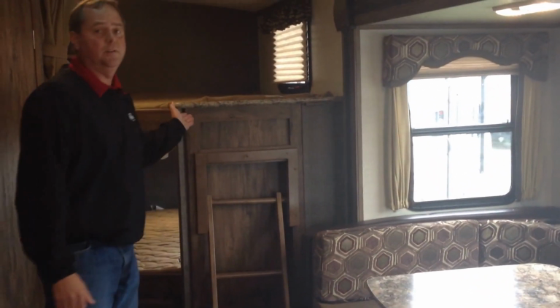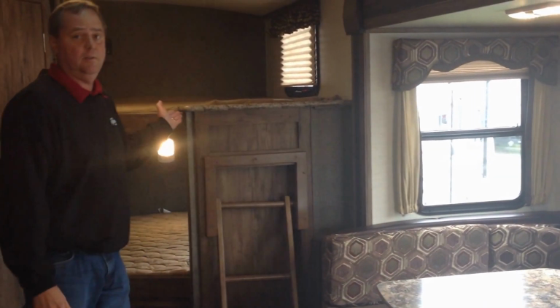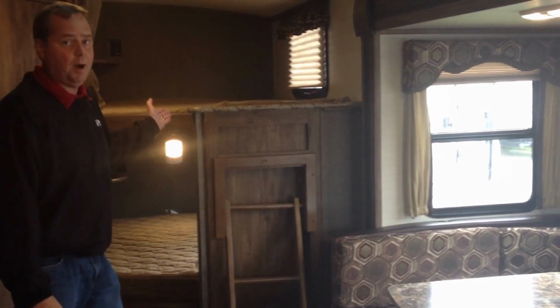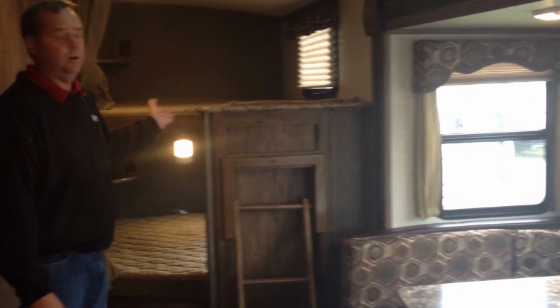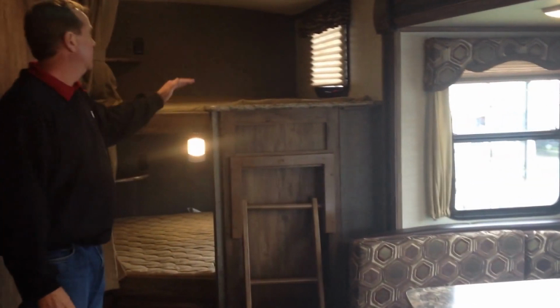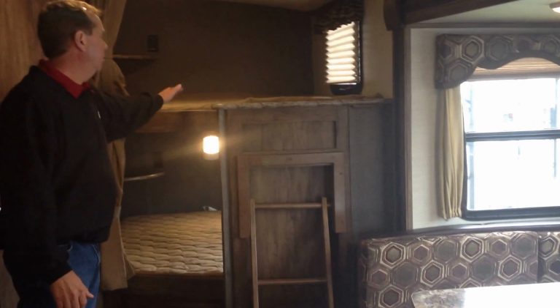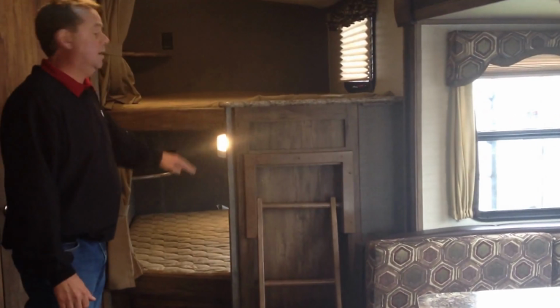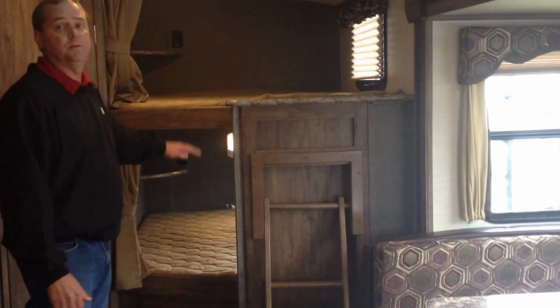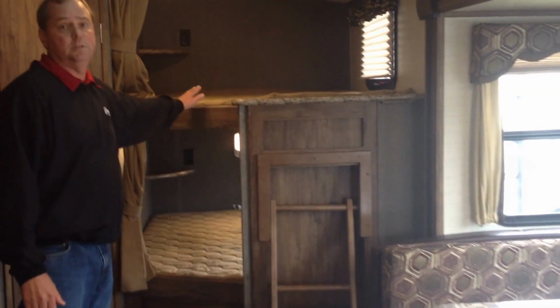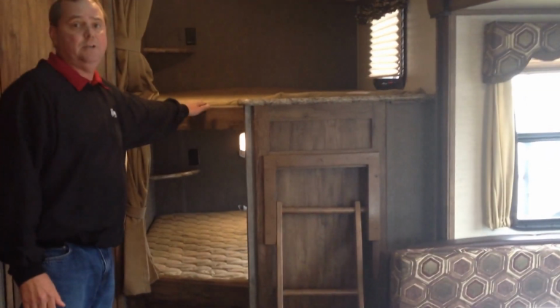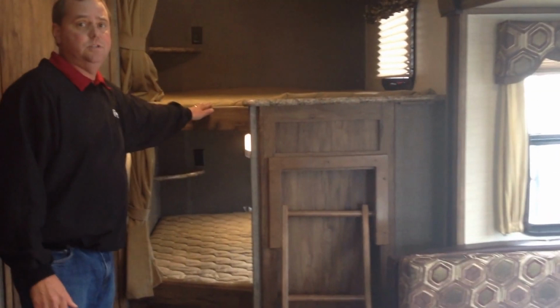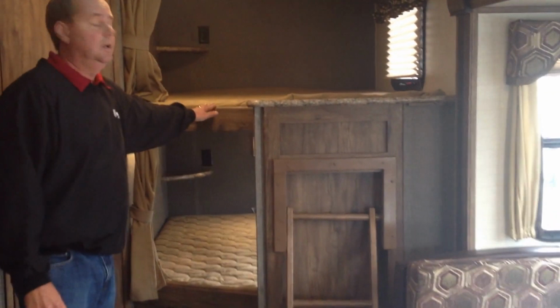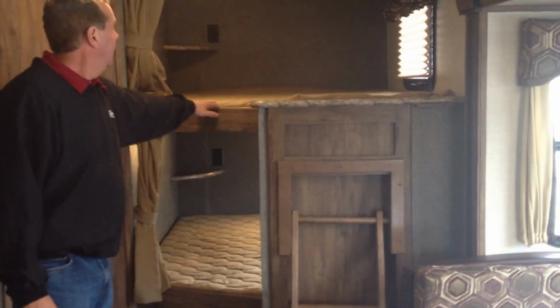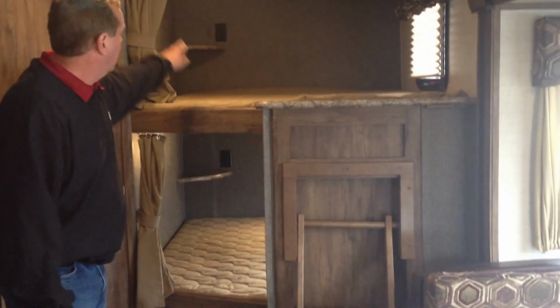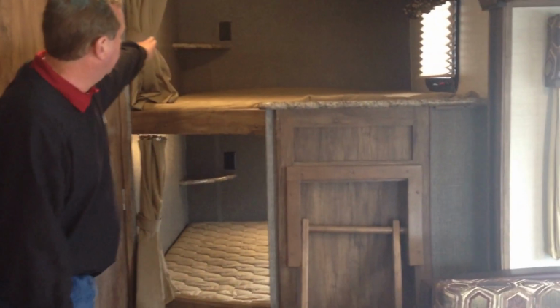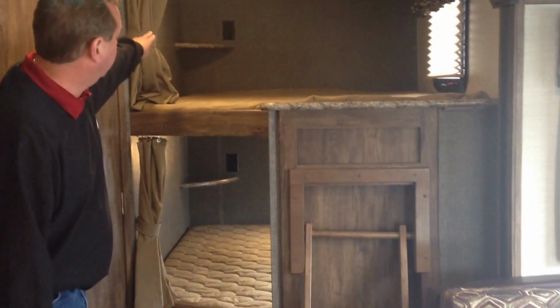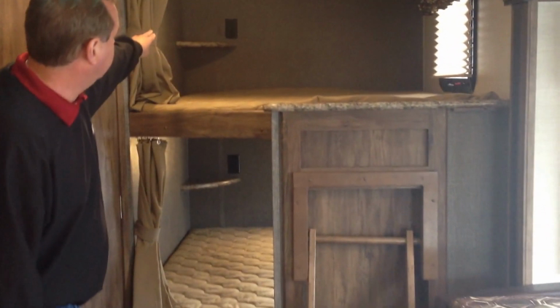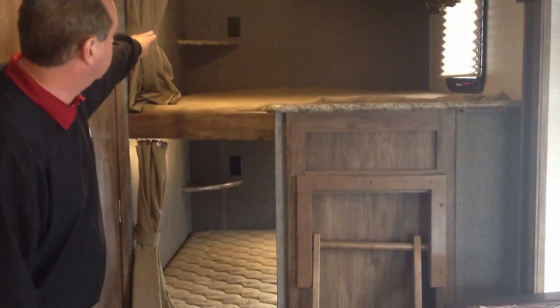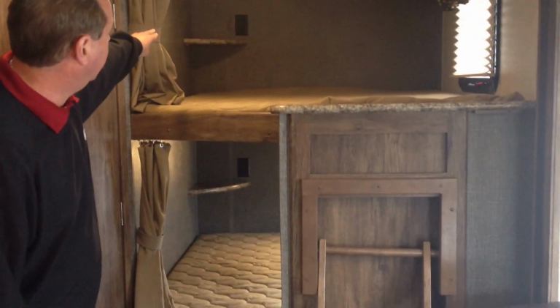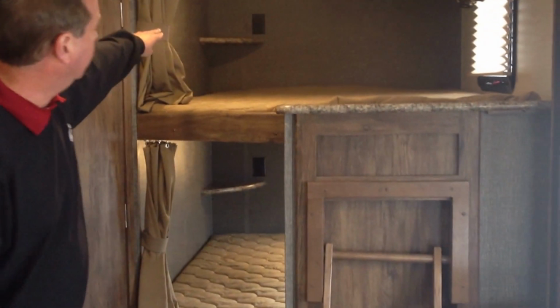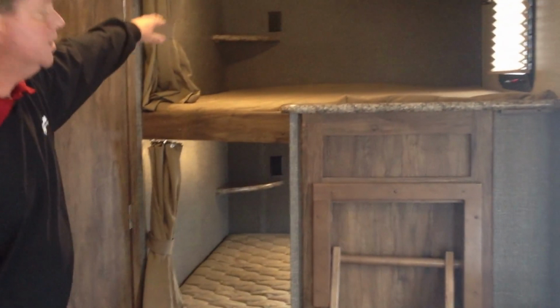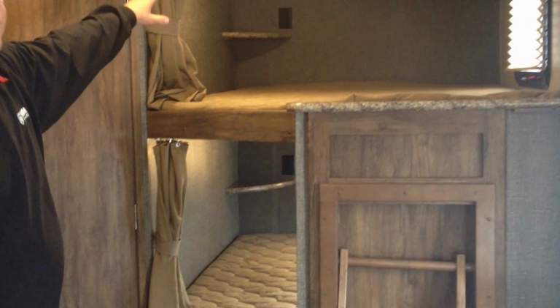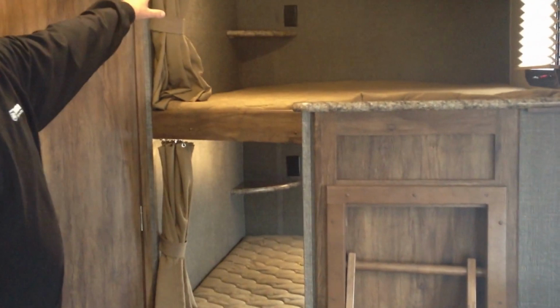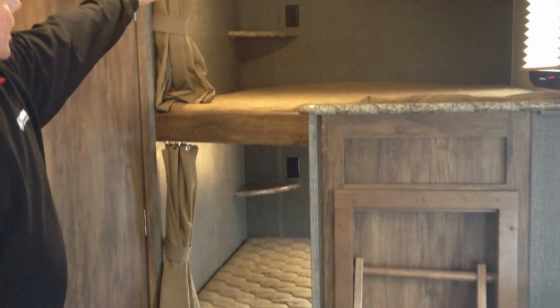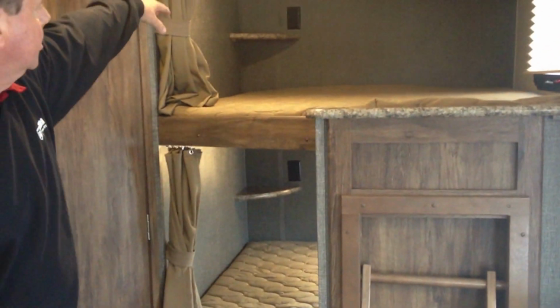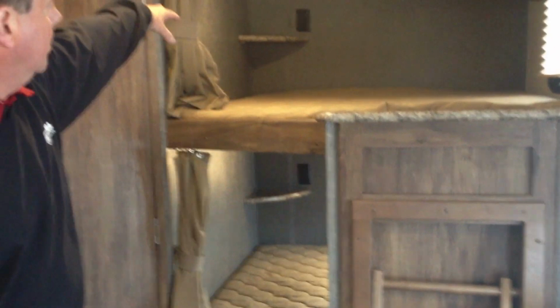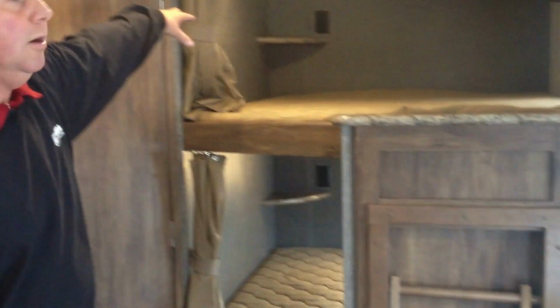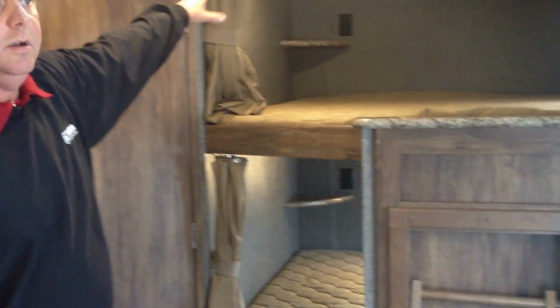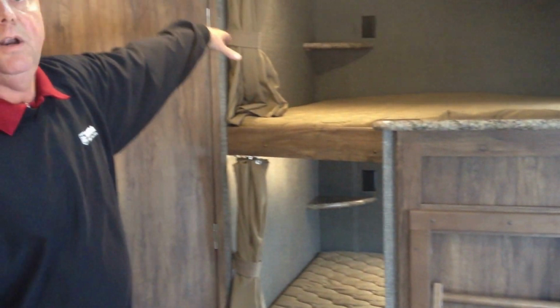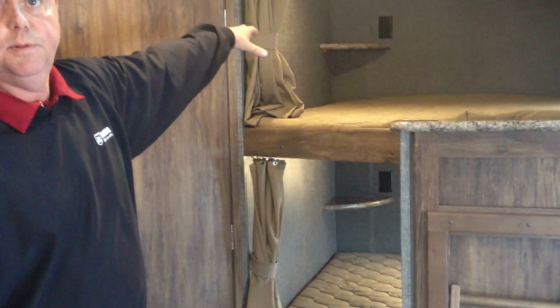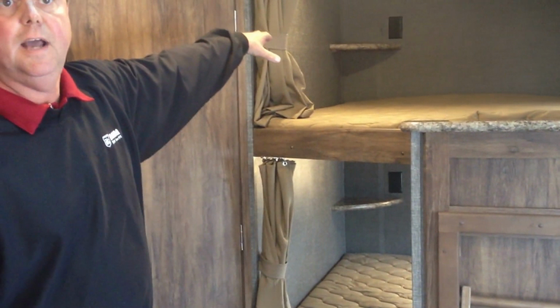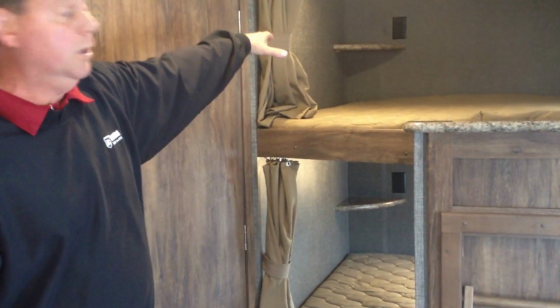In the back, we've got the popular double over double with the quilted mattresses. In the corner of both of them, we've got a little spot where you can actually put a charger, a radio, books, or something like that.